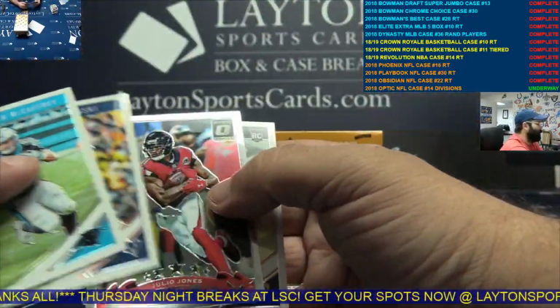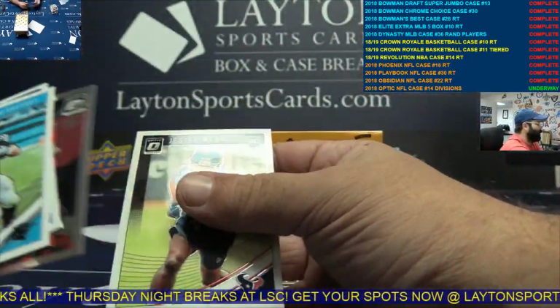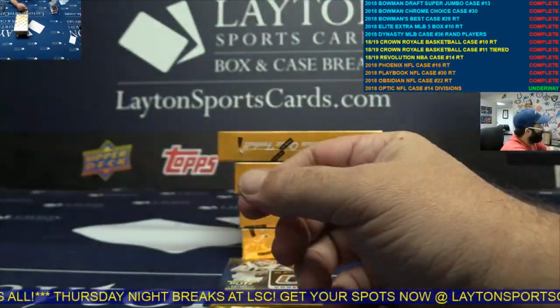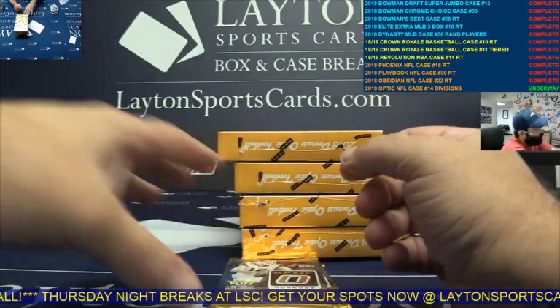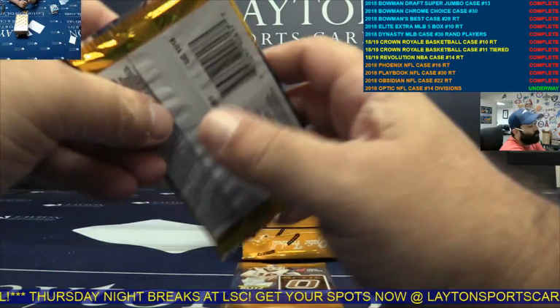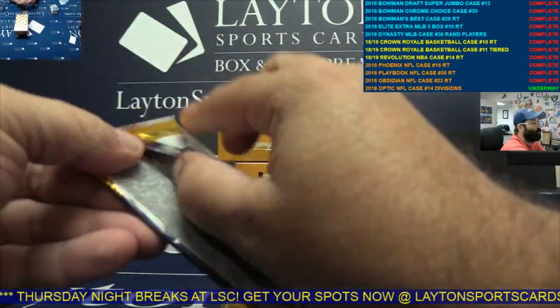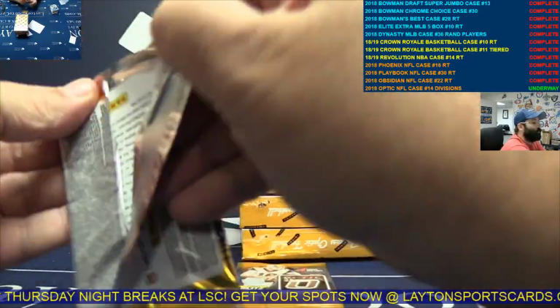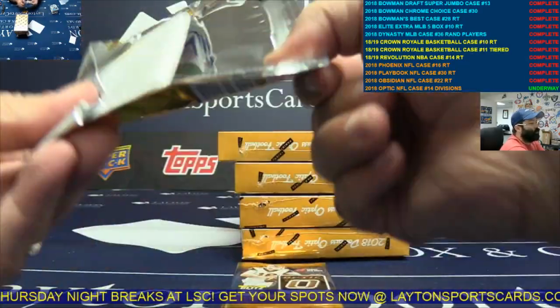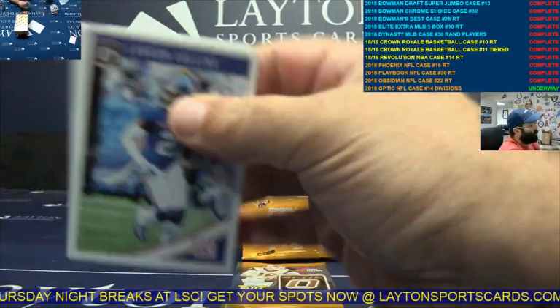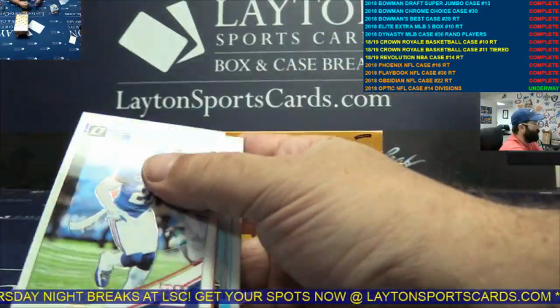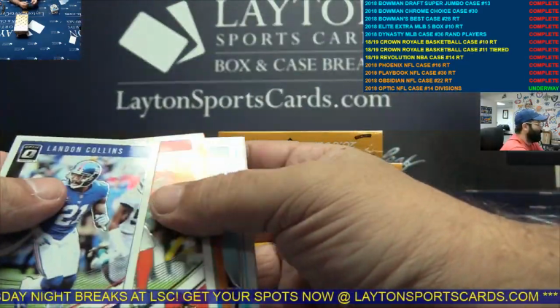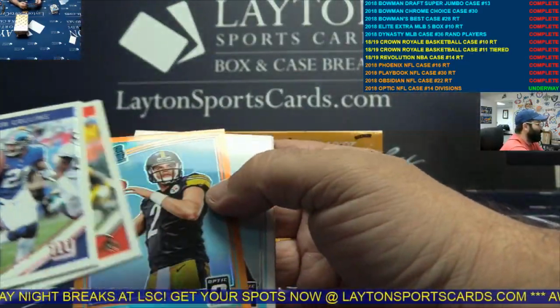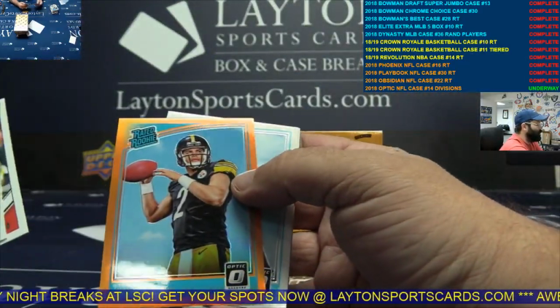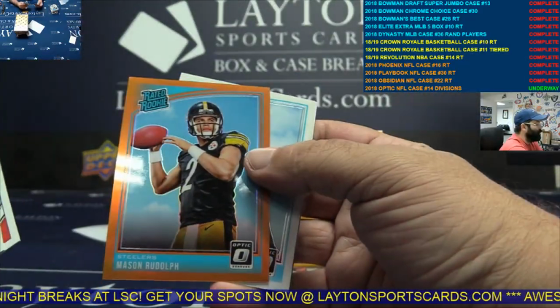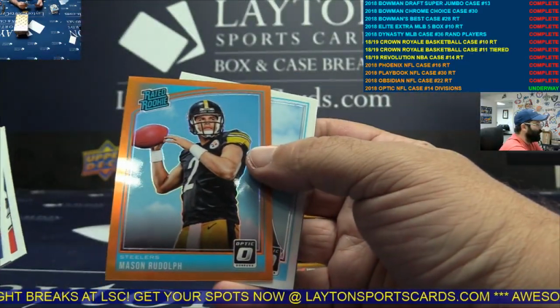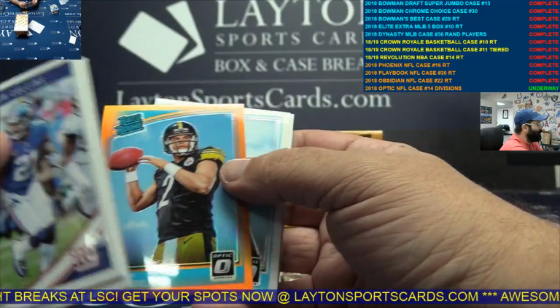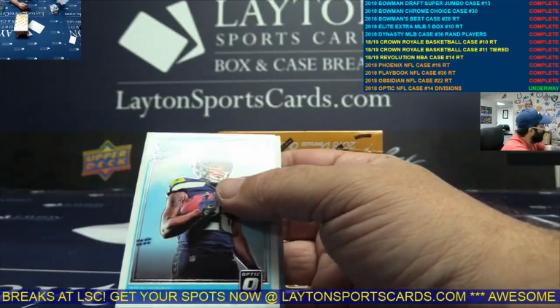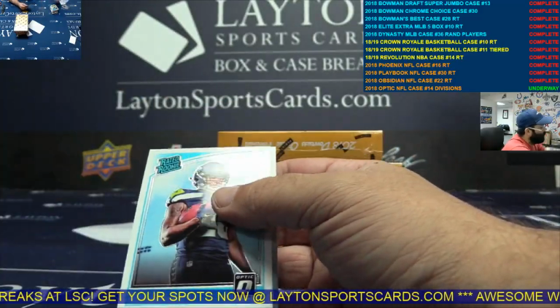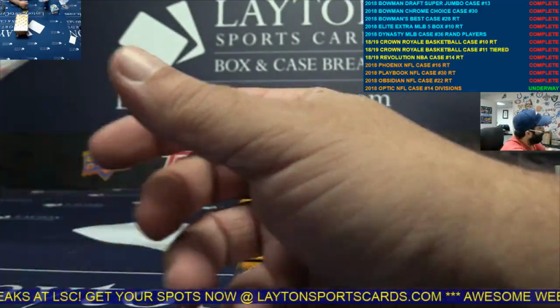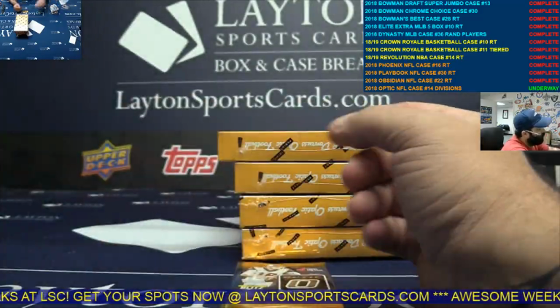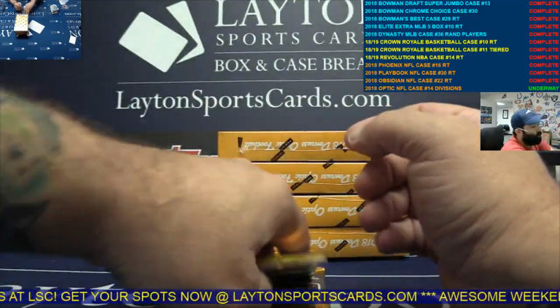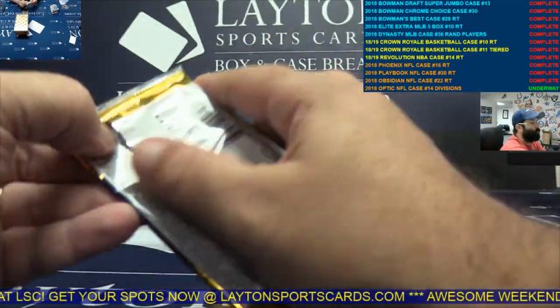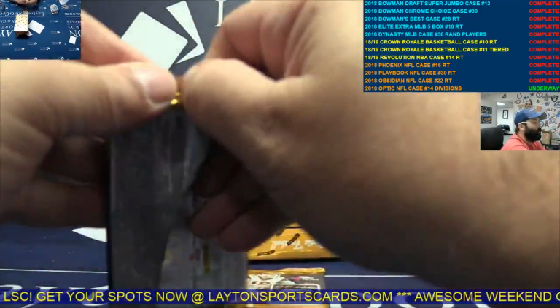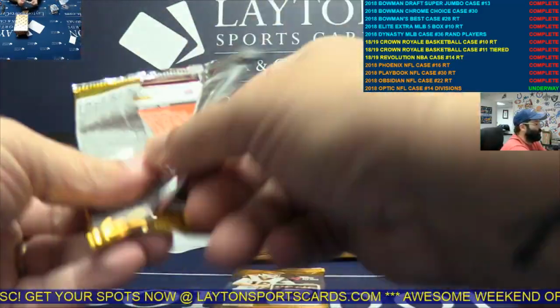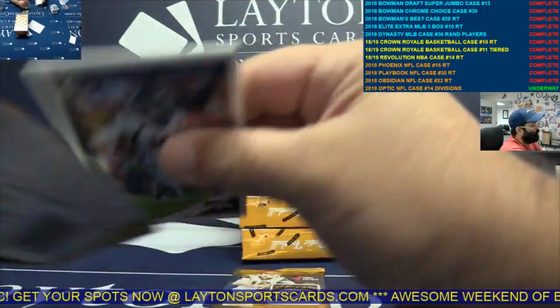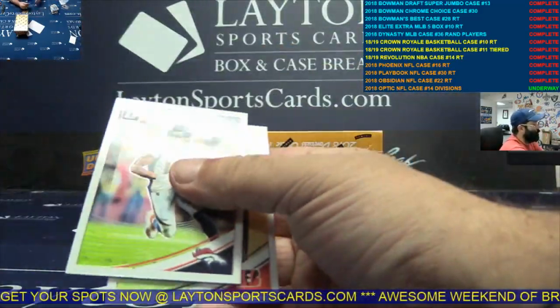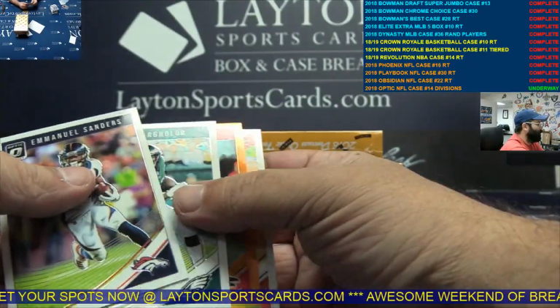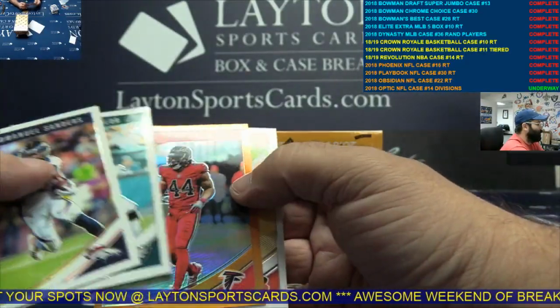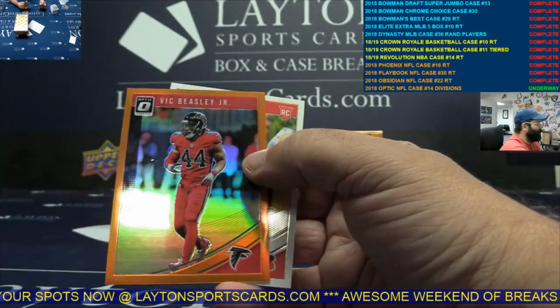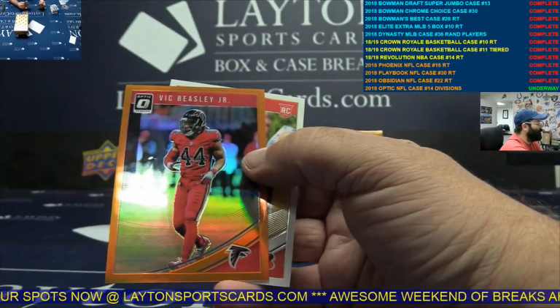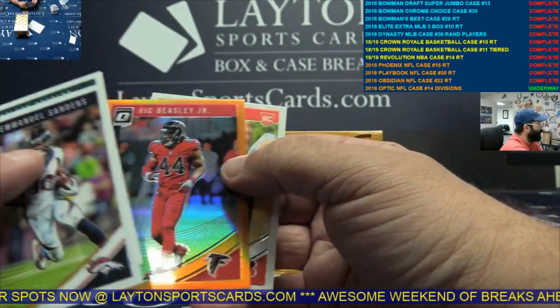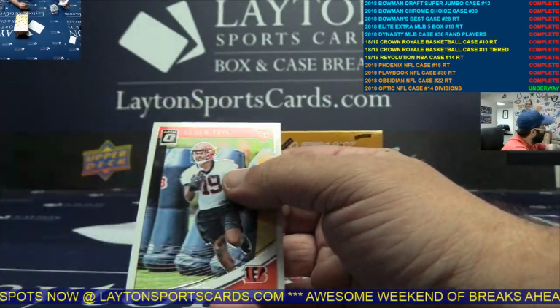It's two Velocity autos this case, plus a gold vinyl, plus a couple other beauties. Nice Baker insert for the Browns. Silver Bradley Chubb. Aqua Velocity Josh Allen, AFC East. Nice Aqua Allen. Base.